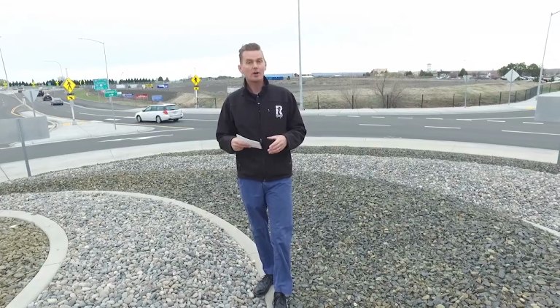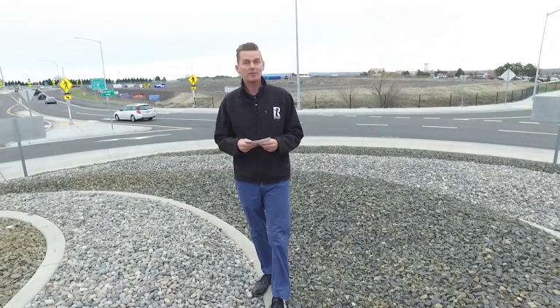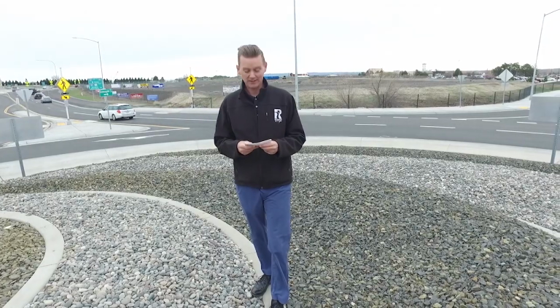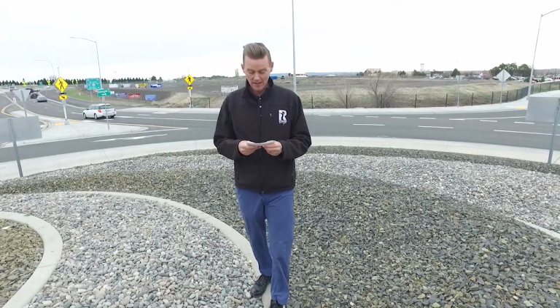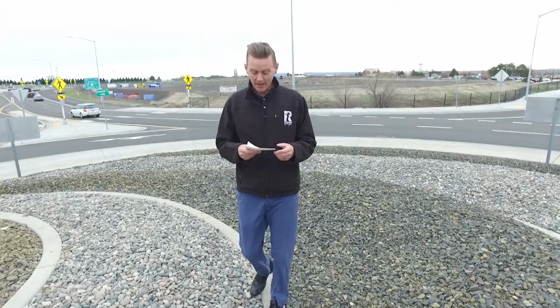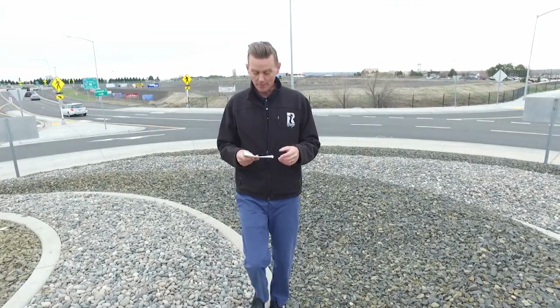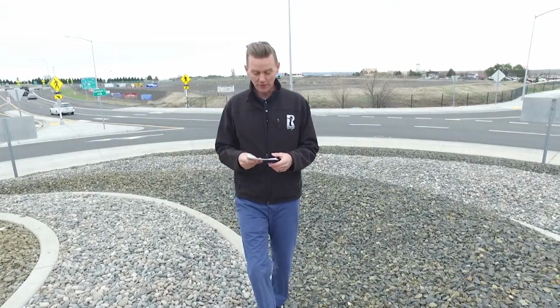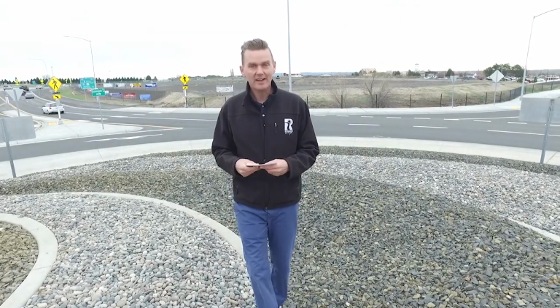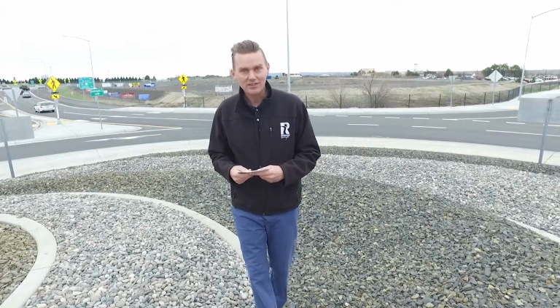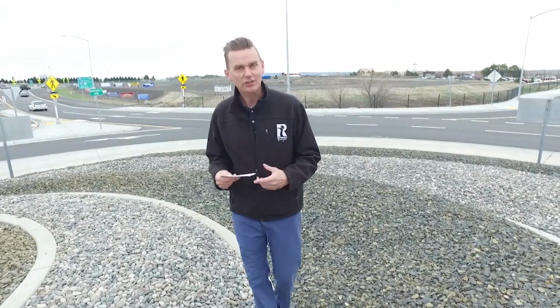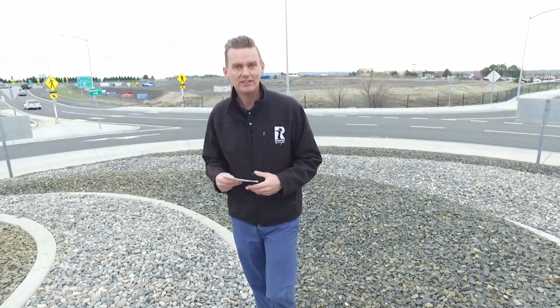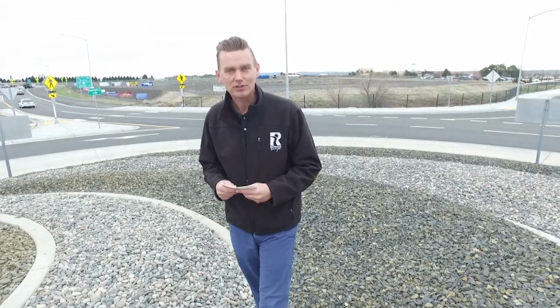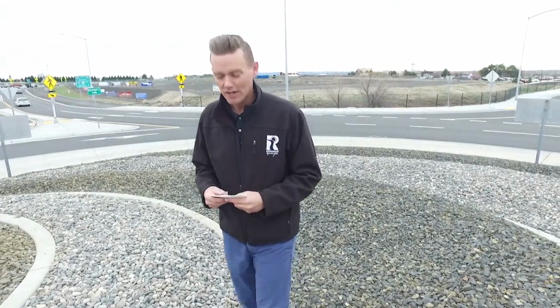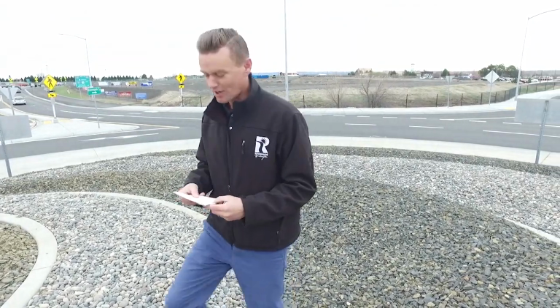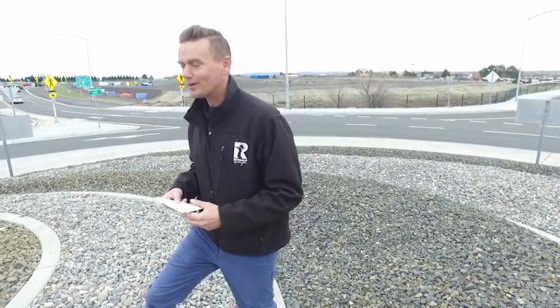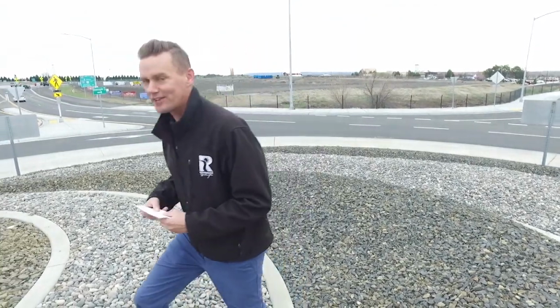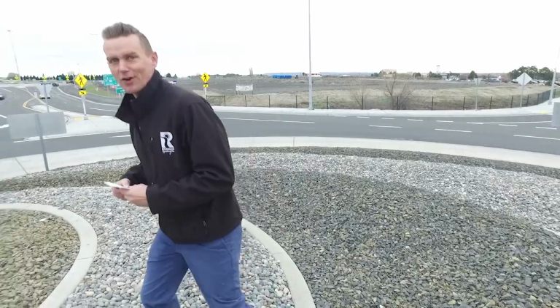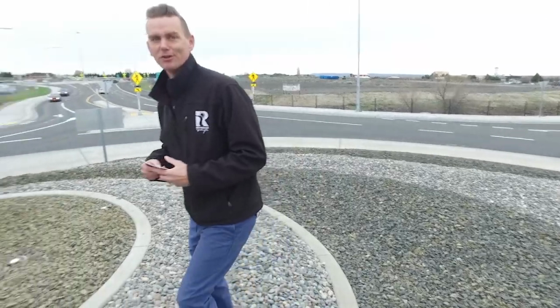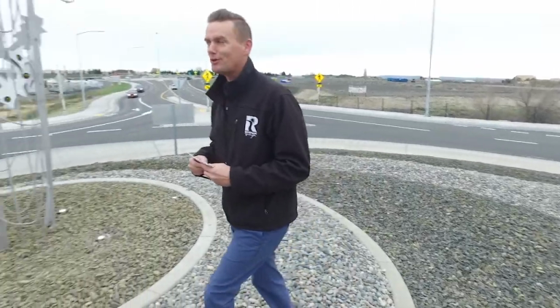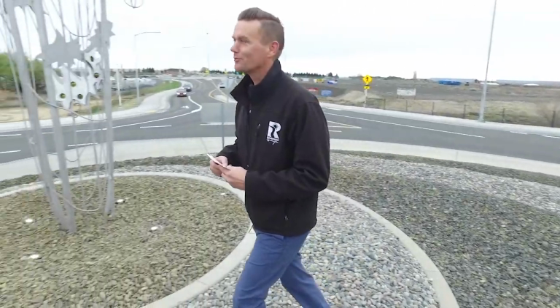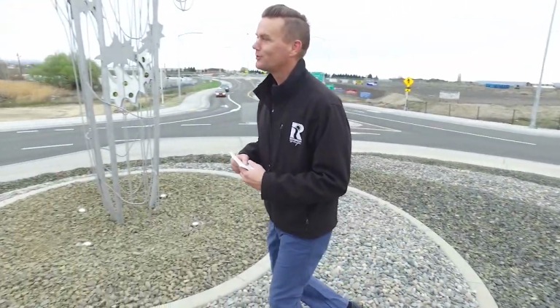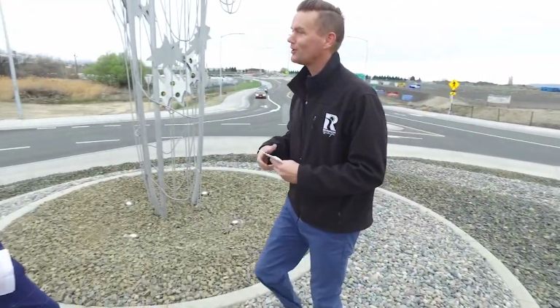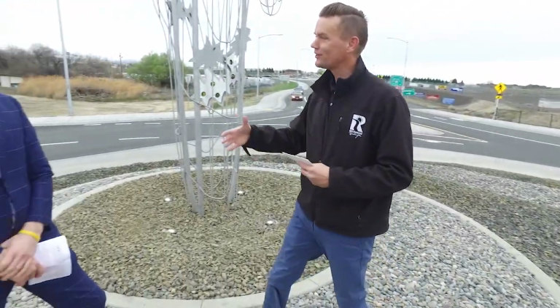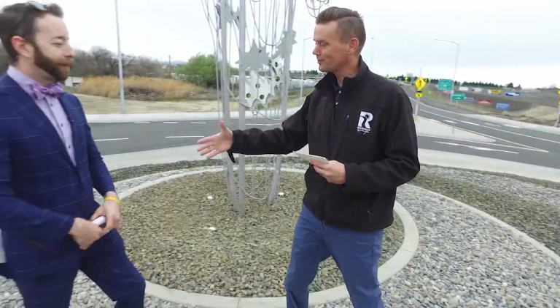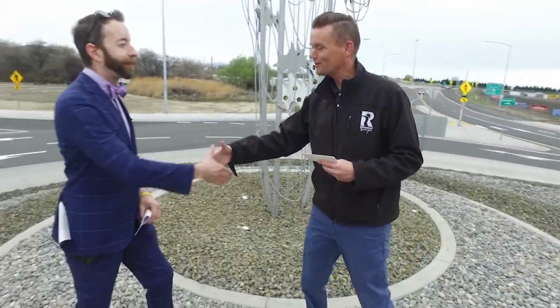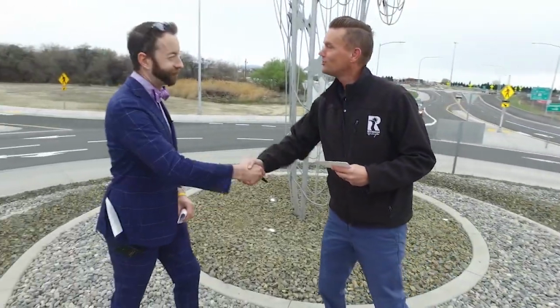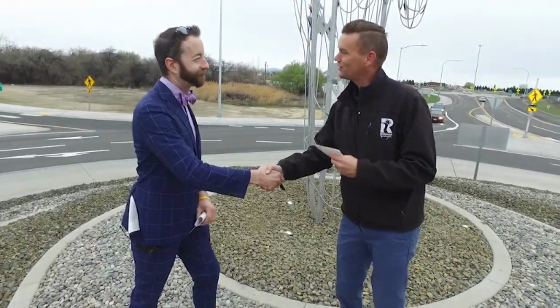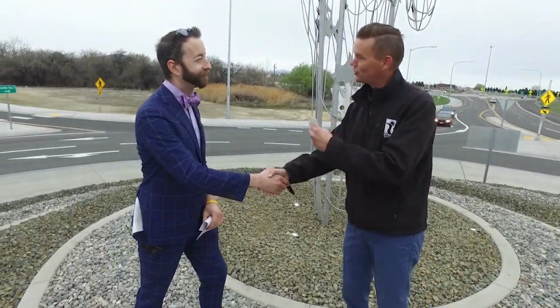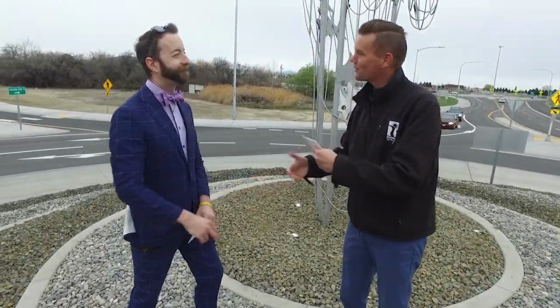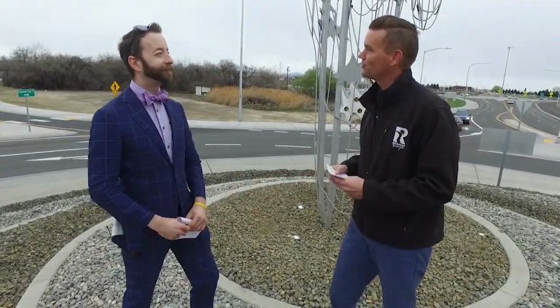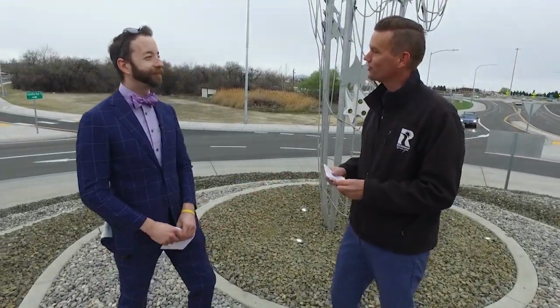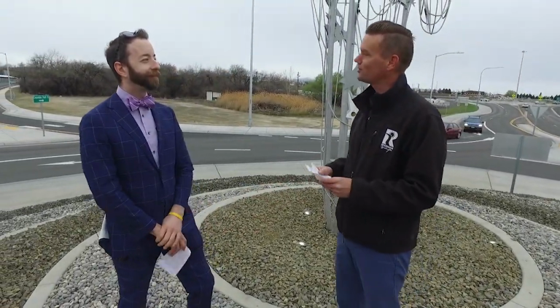Public art provides economic benefit and enhances our city's image. To talk about the state of art in Richland, we are thrilled to welcome Jeff Kissel to the program. Jeff is the chair of the Richland Arts Commission.